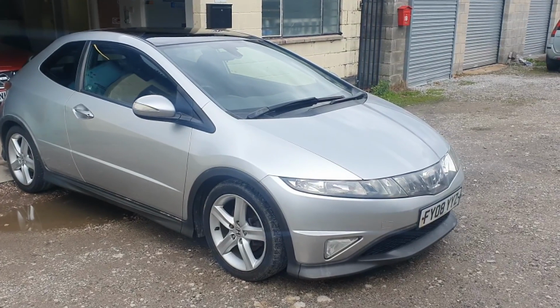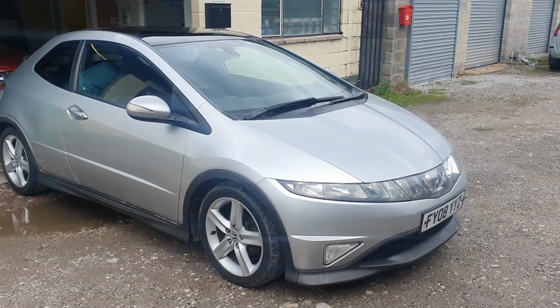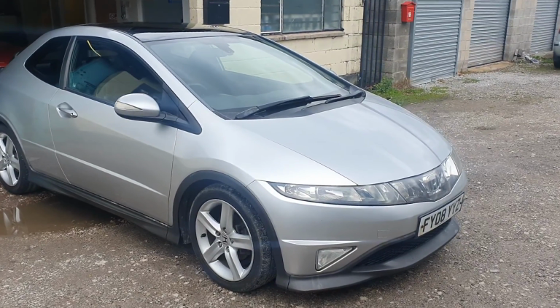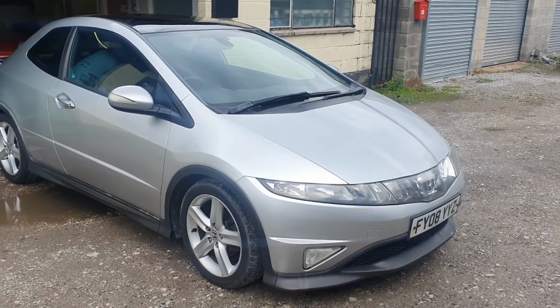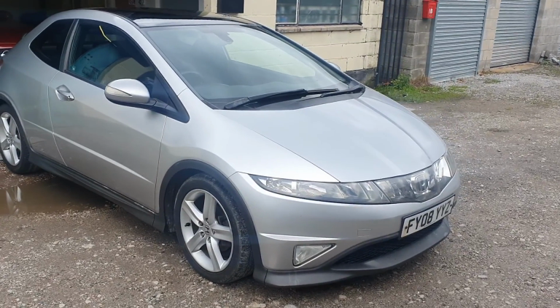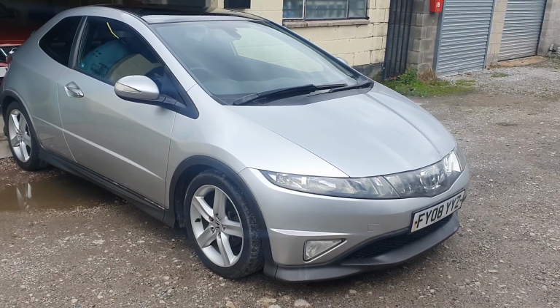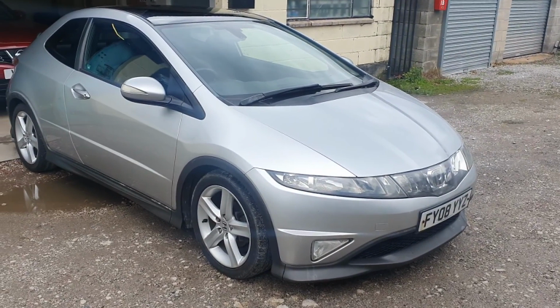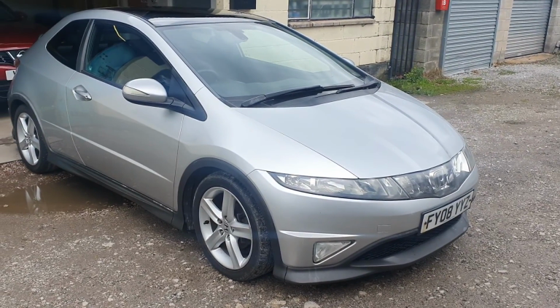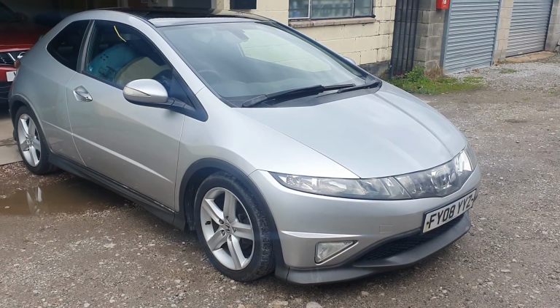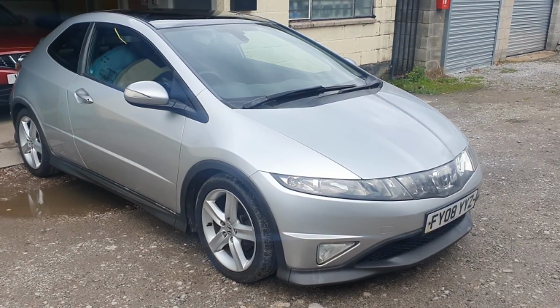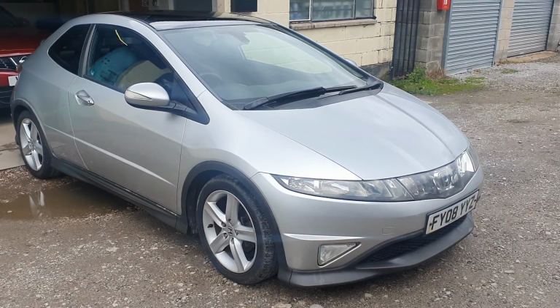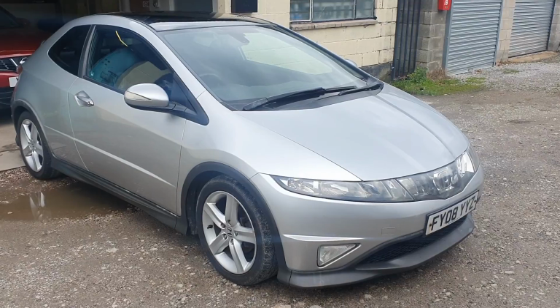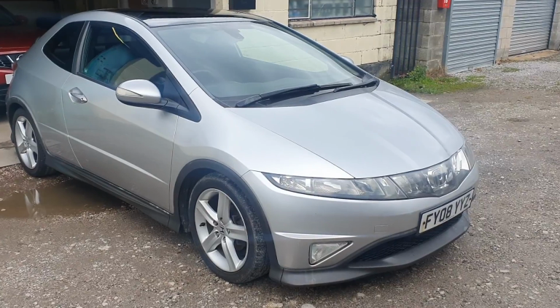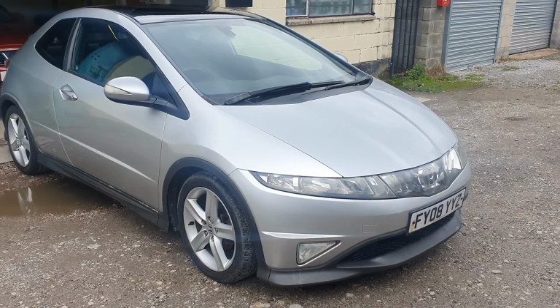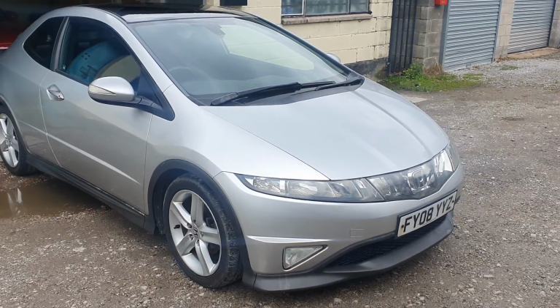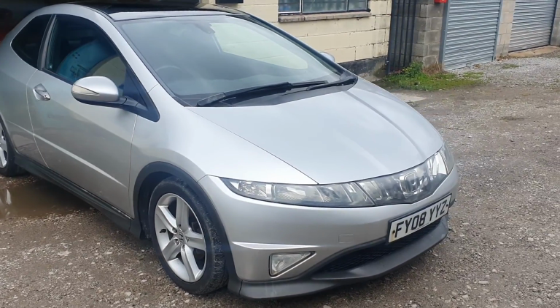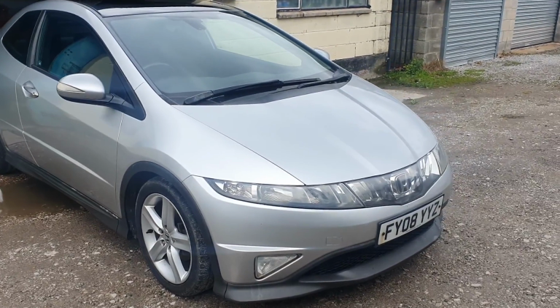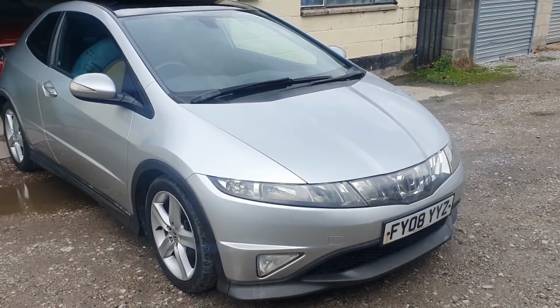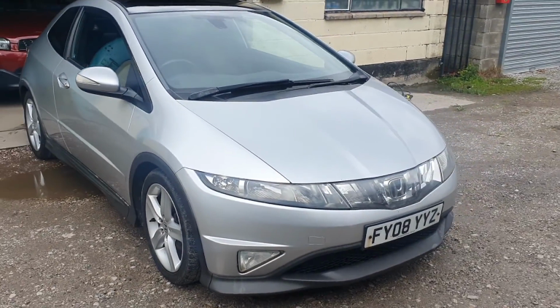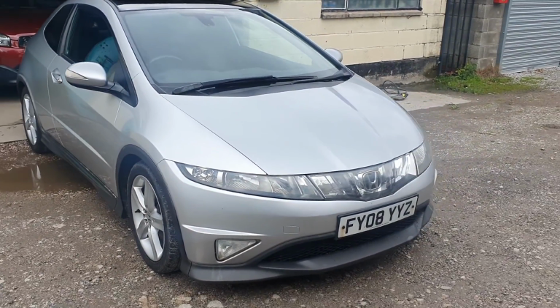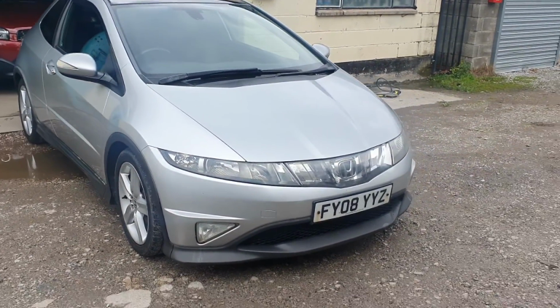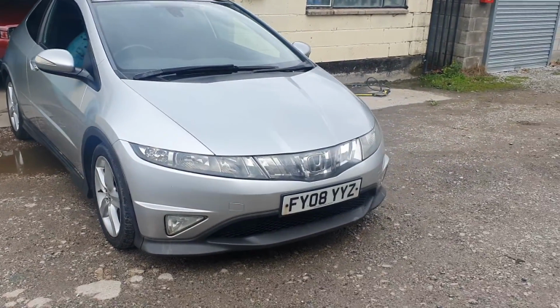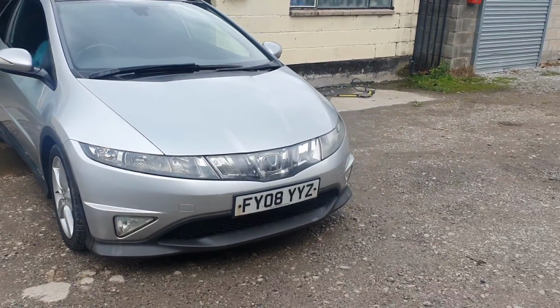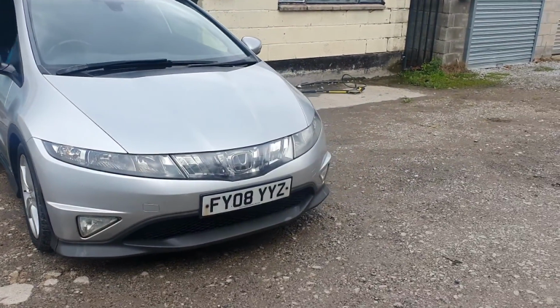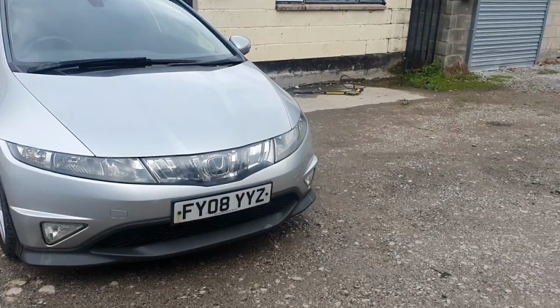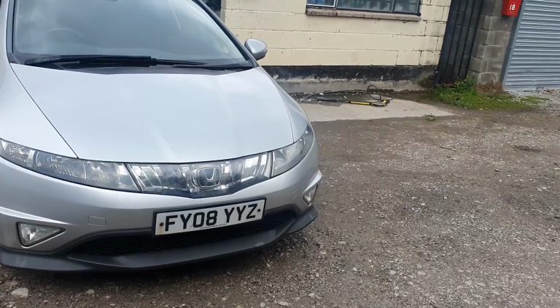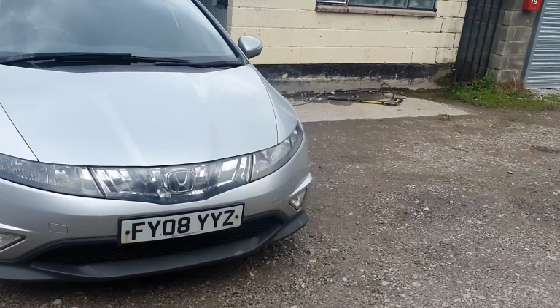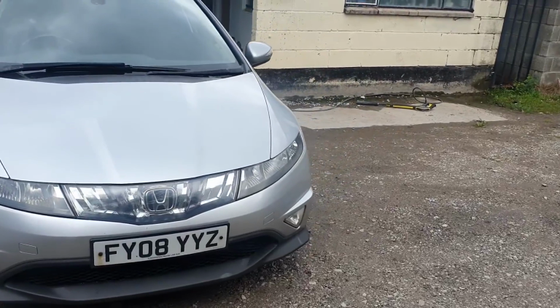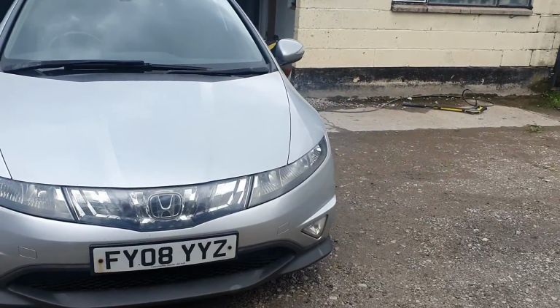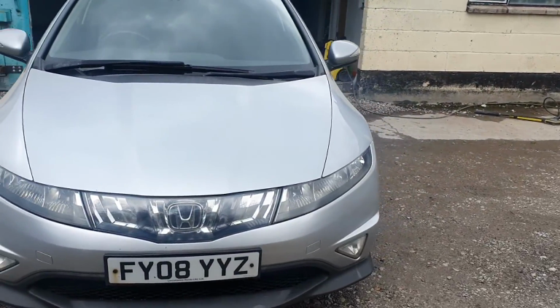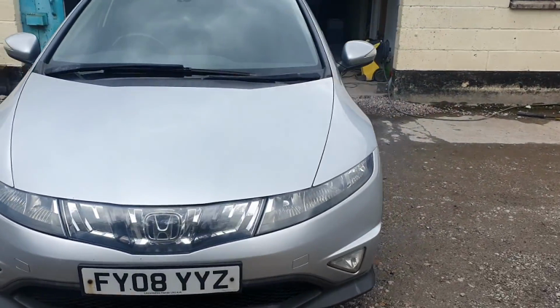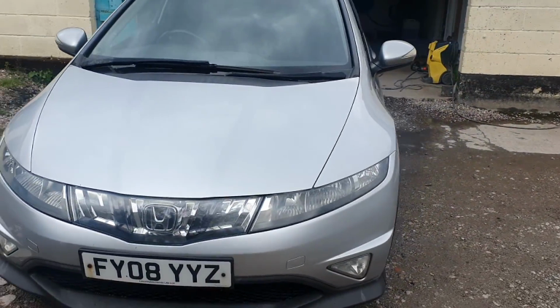Good afternoon and welcome to another video by MDR Cars. Today we've got the 2008 Honda Civic Type S GT. It's the 1.8 VTEC engine and it's covered just over 123,000 miles.